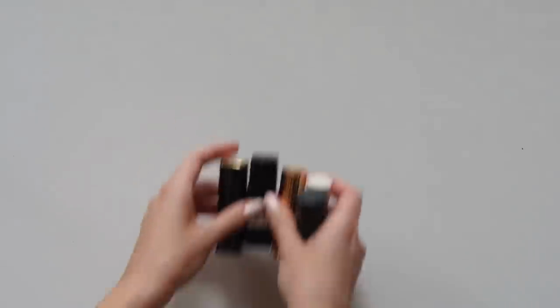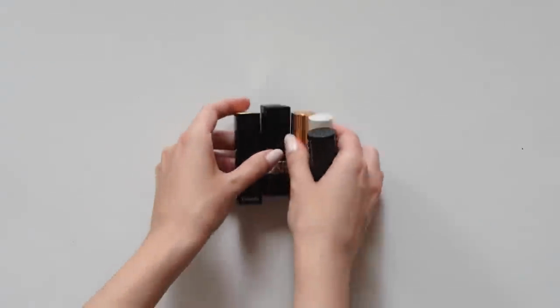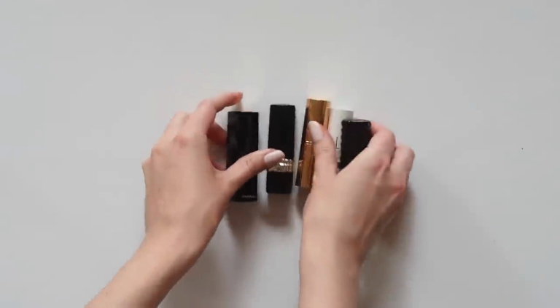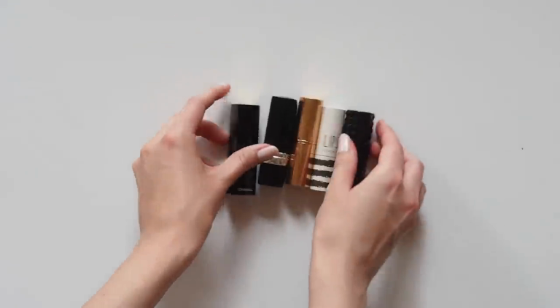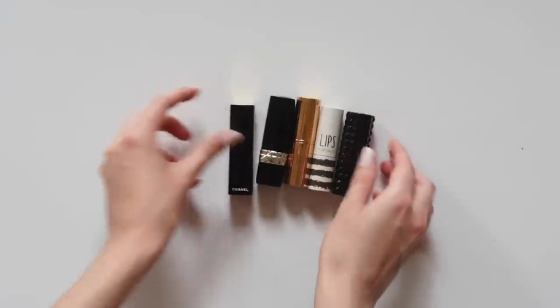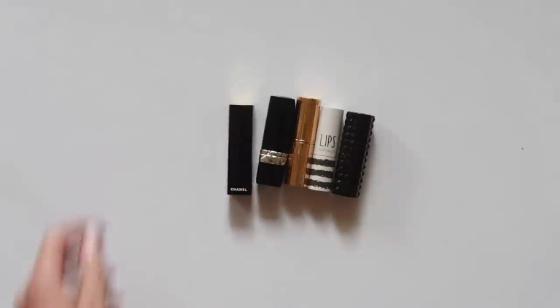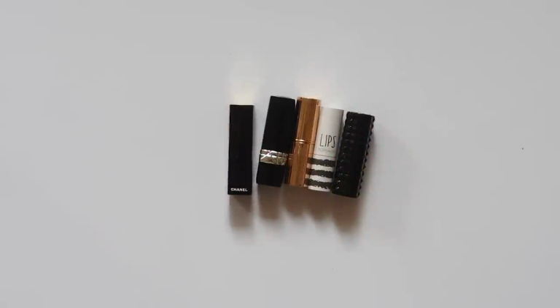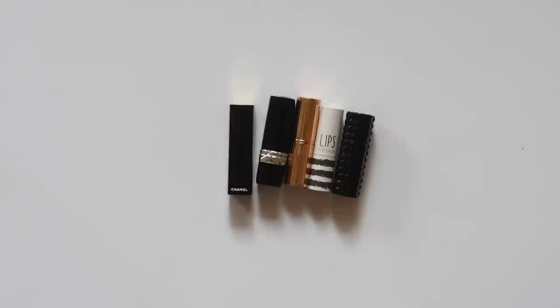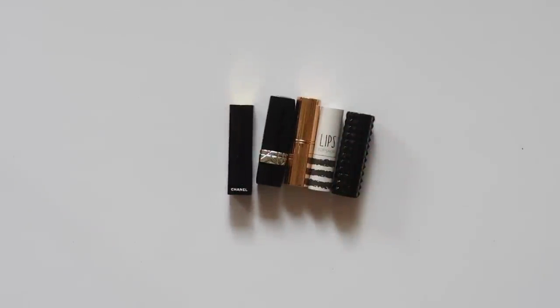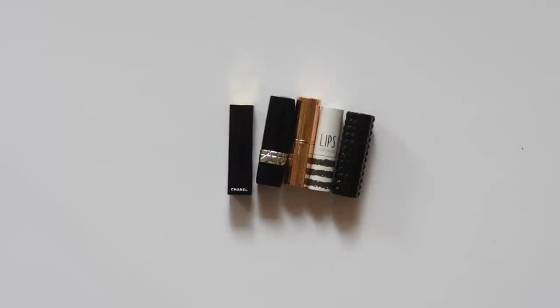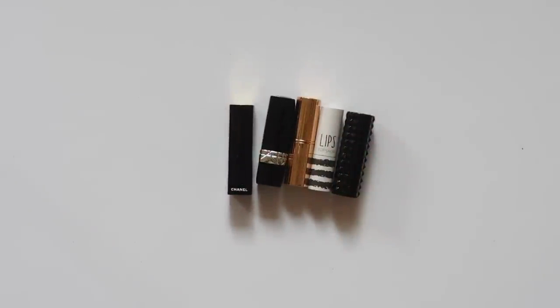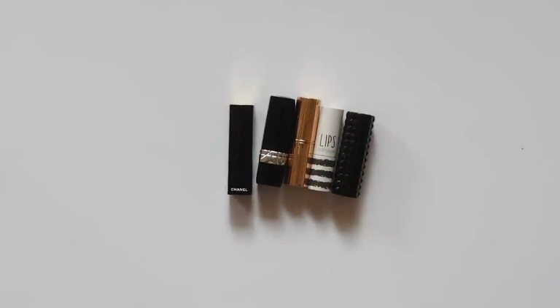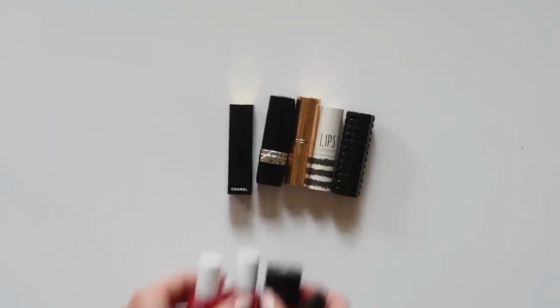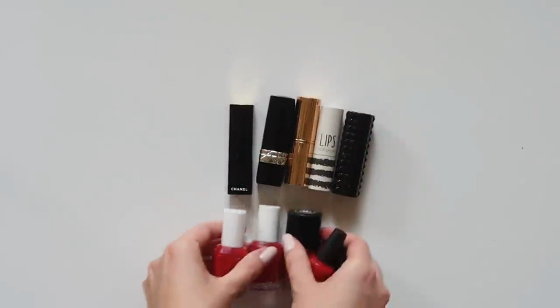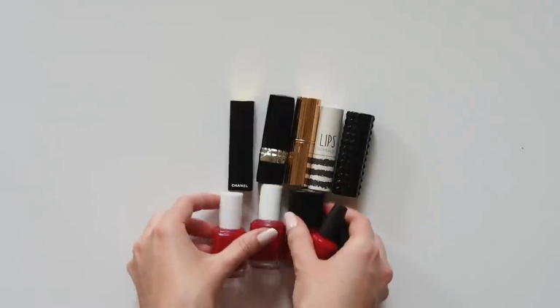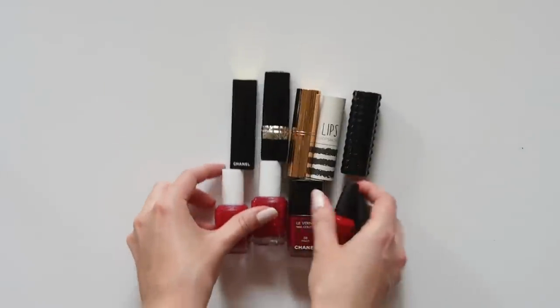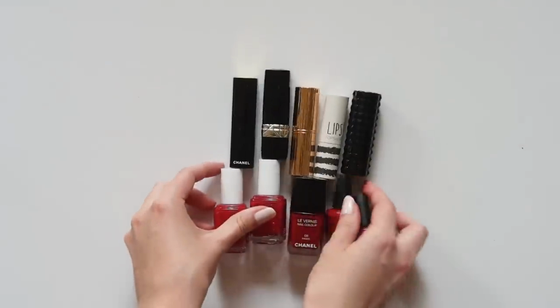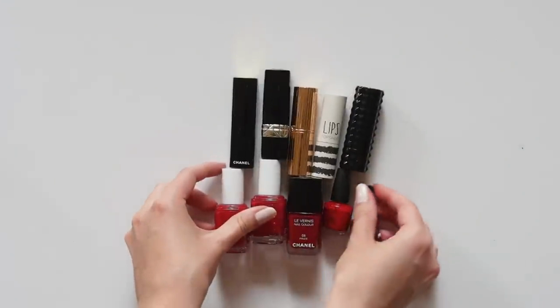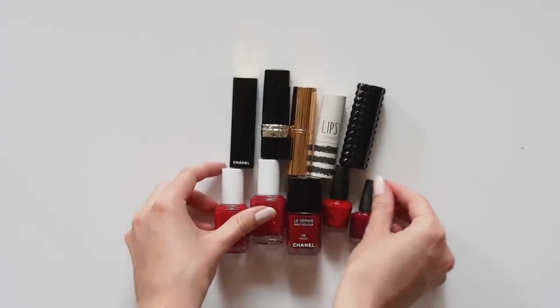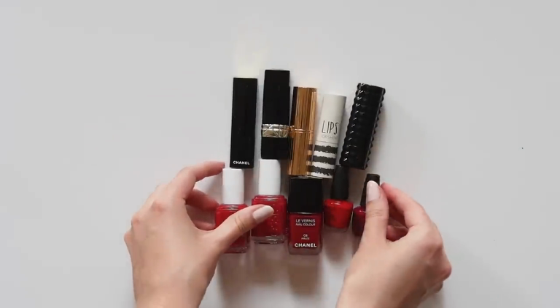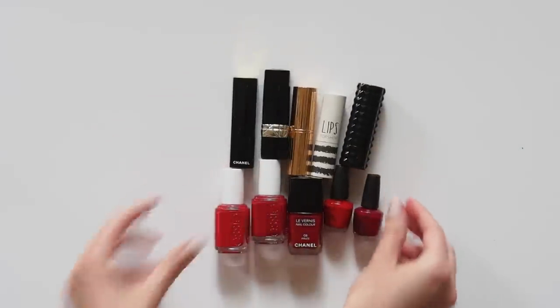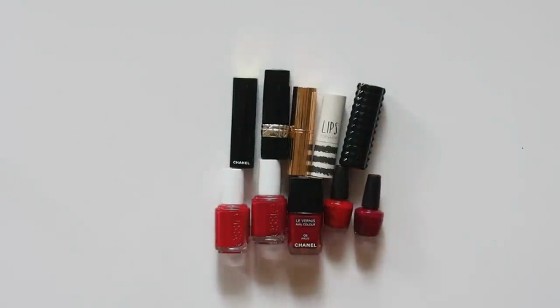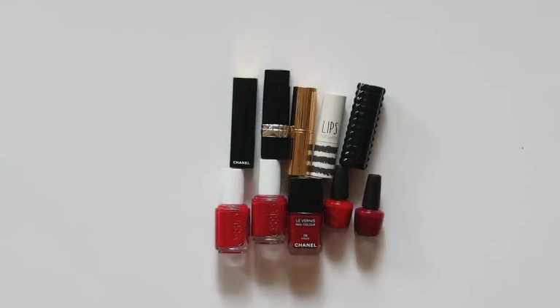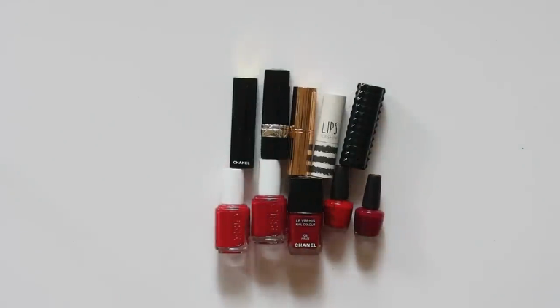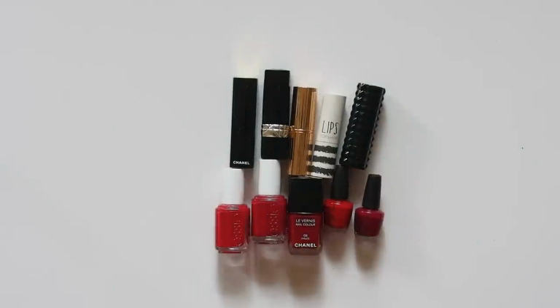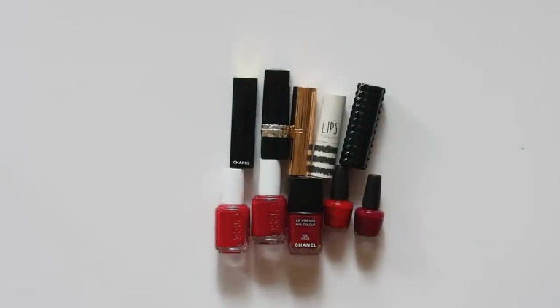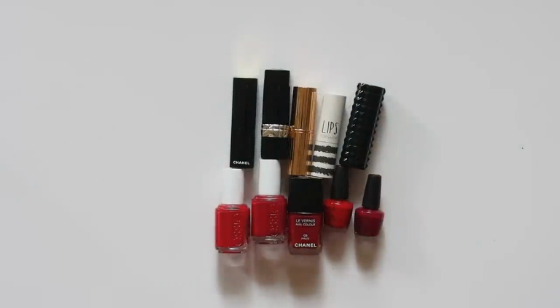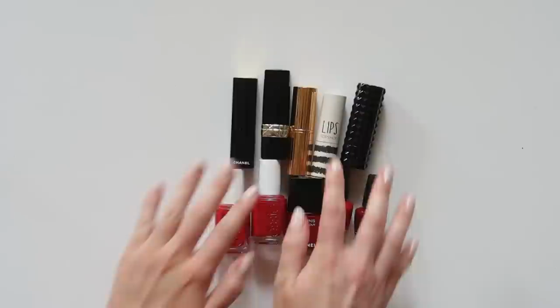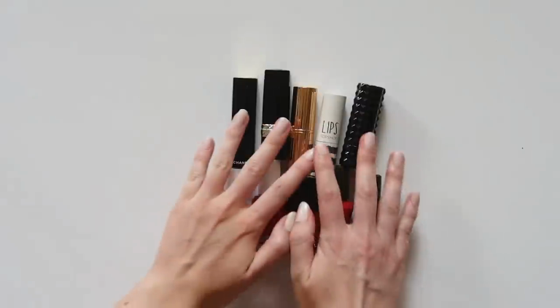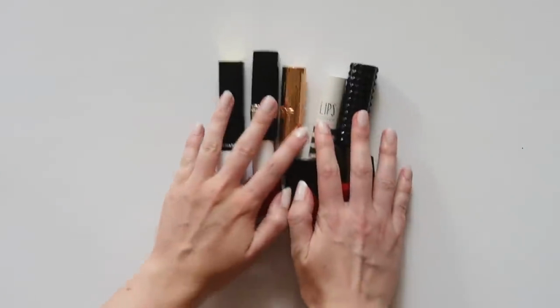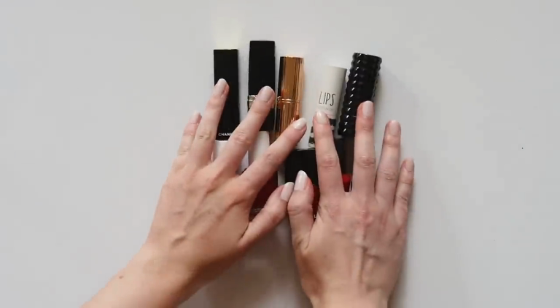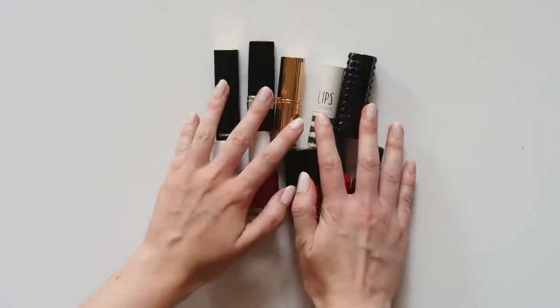Hello there, welcome to a new video series. I've had a few requests to talk about lipstick and nail polish more often, so this is Lips and Nails. Very original title. I'll choose a different colour scheme each time and take you through some of my favourite picks.